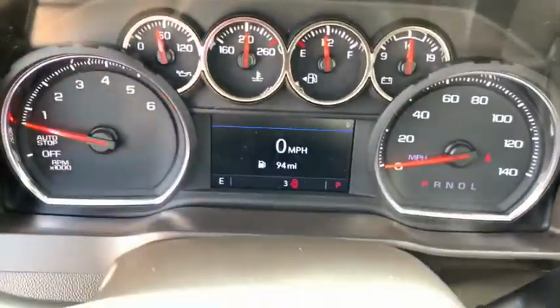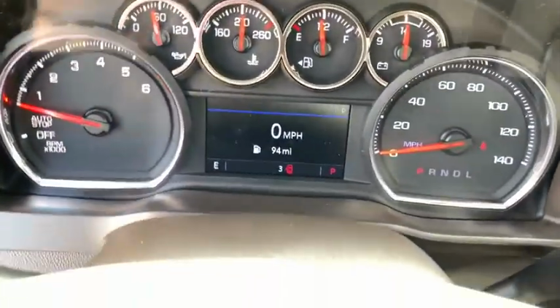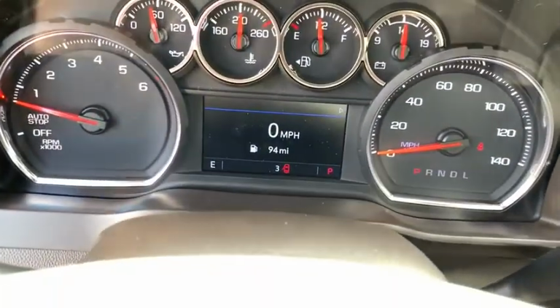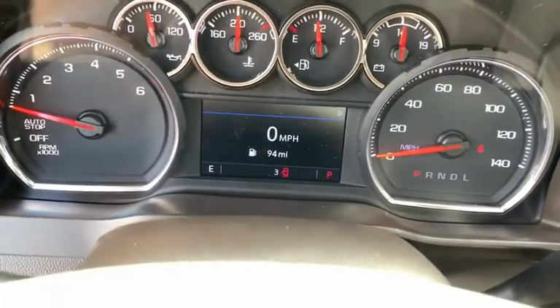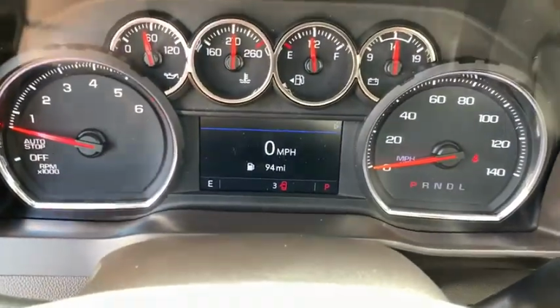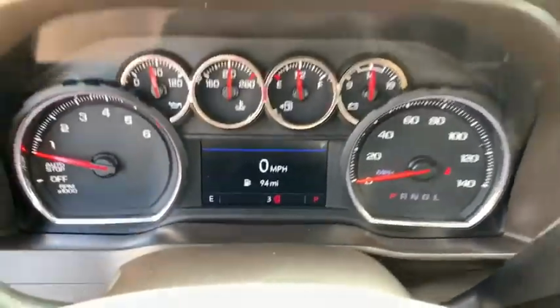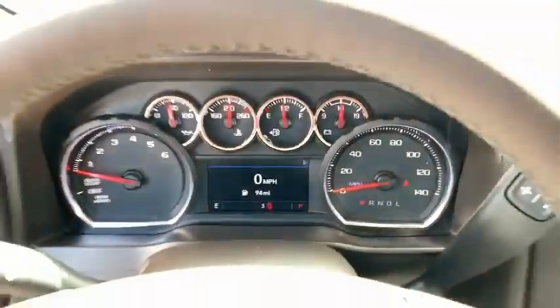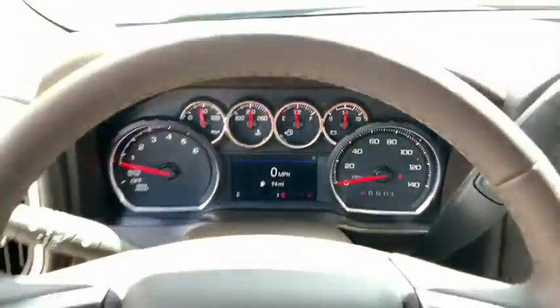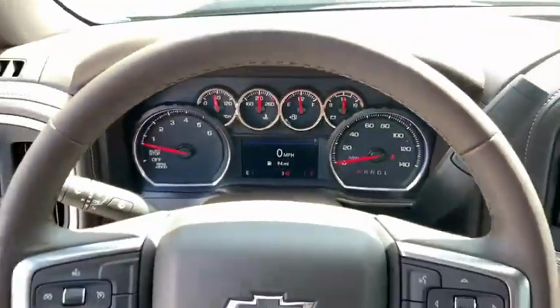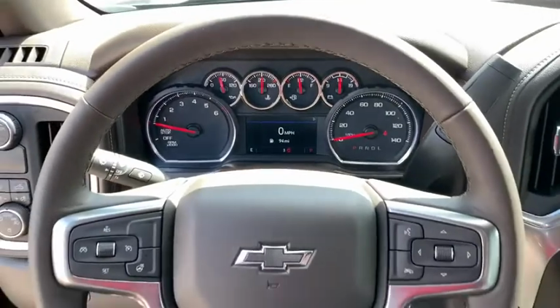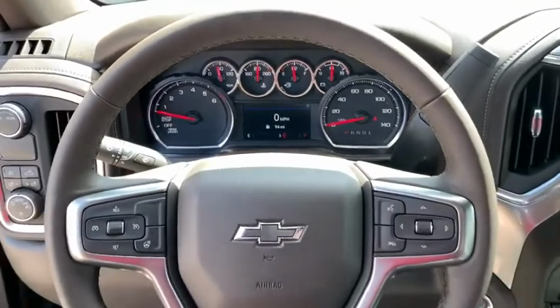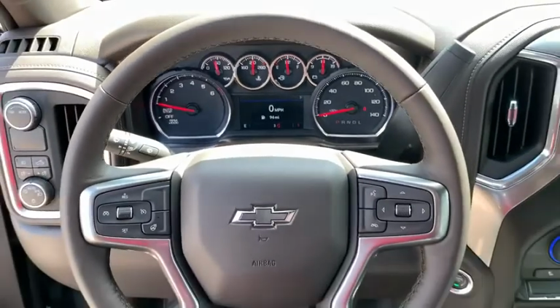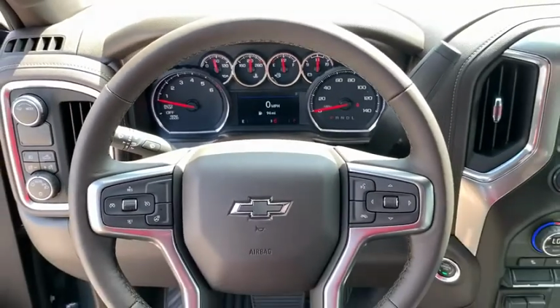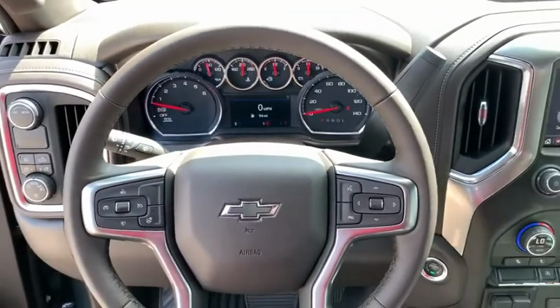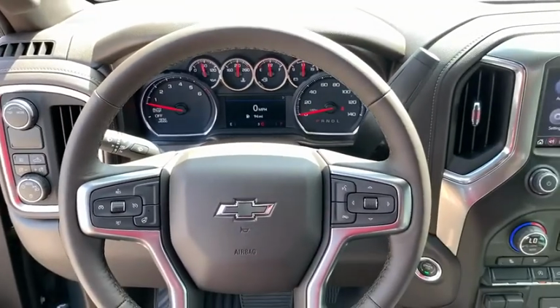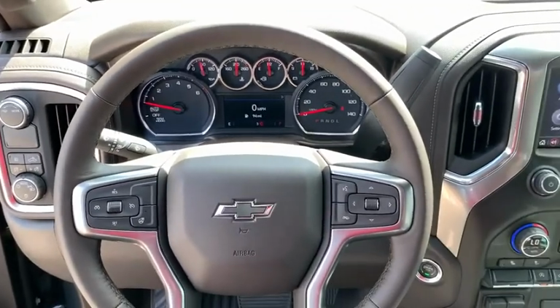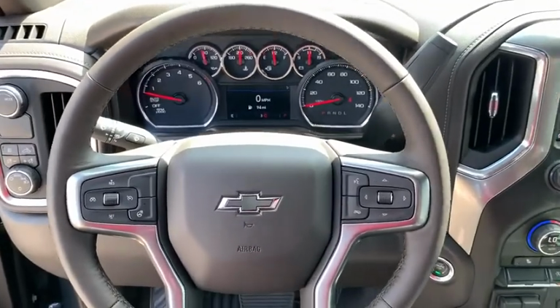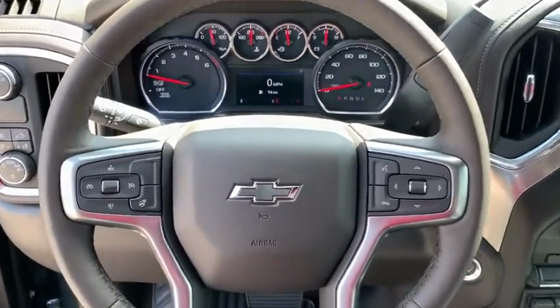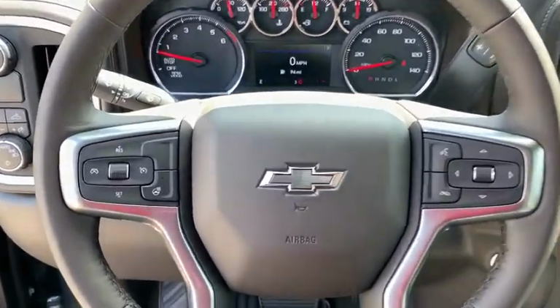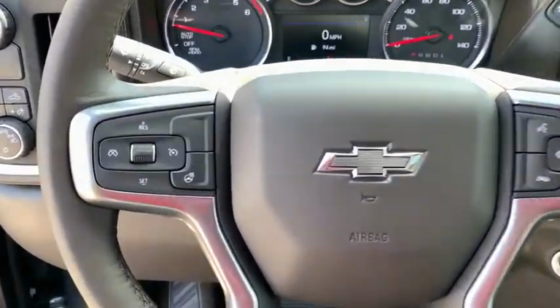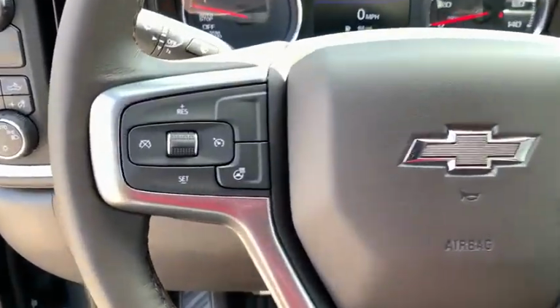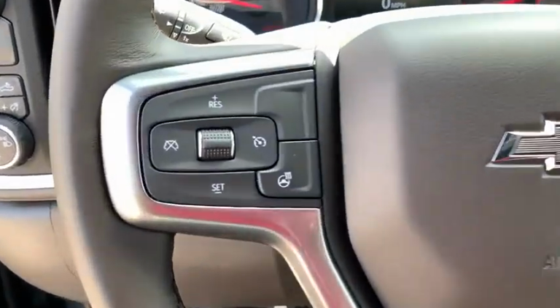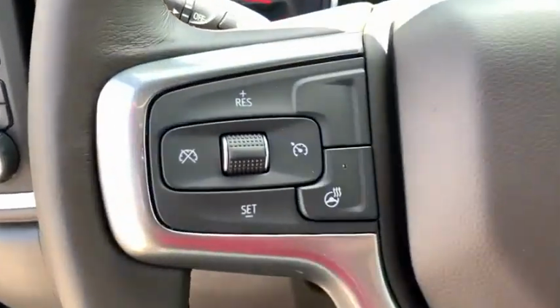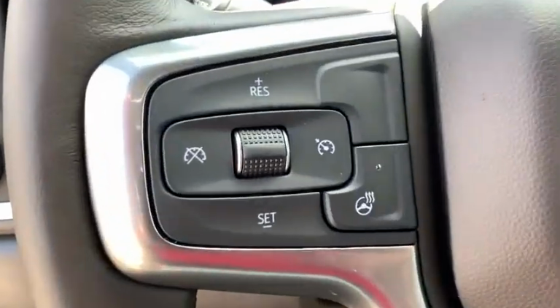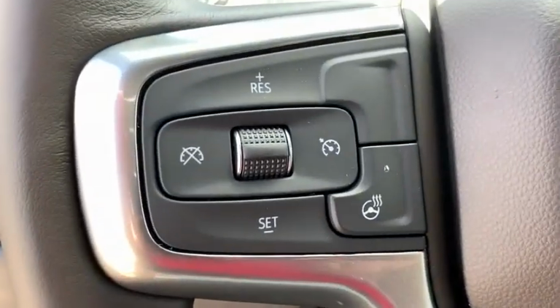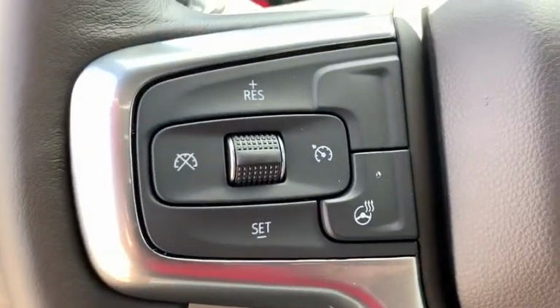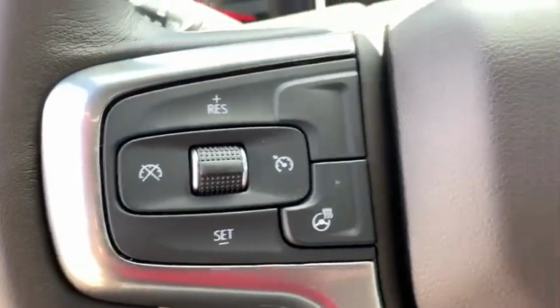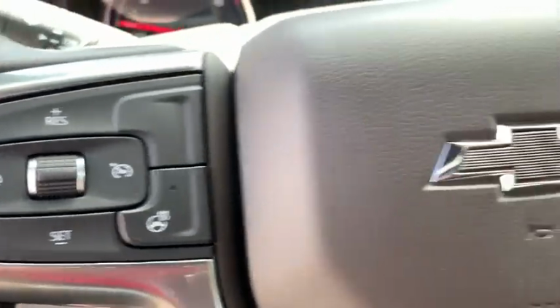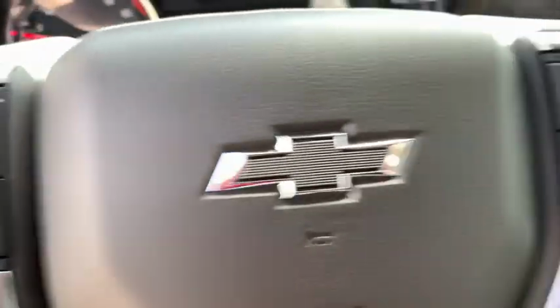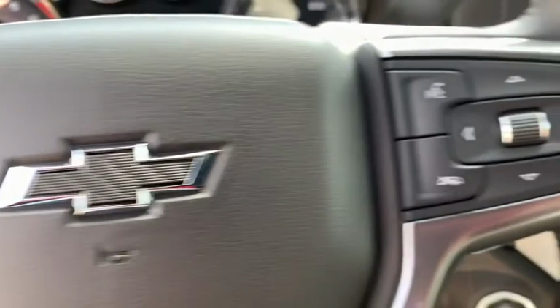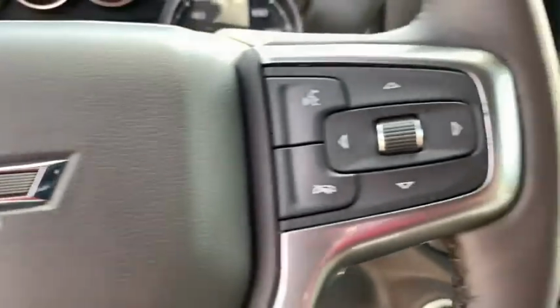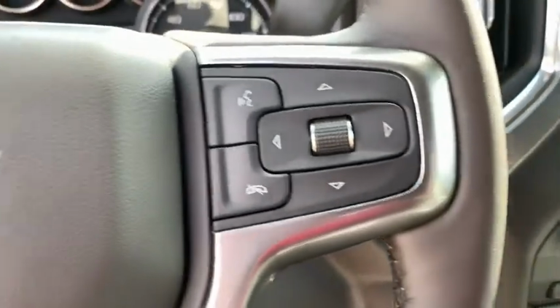Heated steering wheel, security system, trip computer, power windows, fog lights, power door locks, electronic stability control.